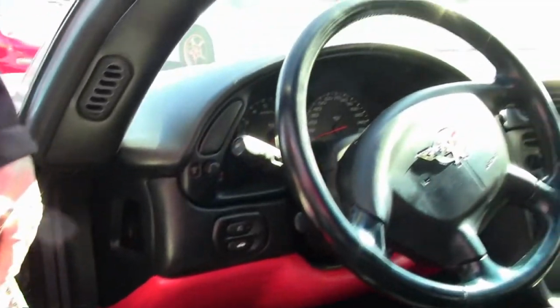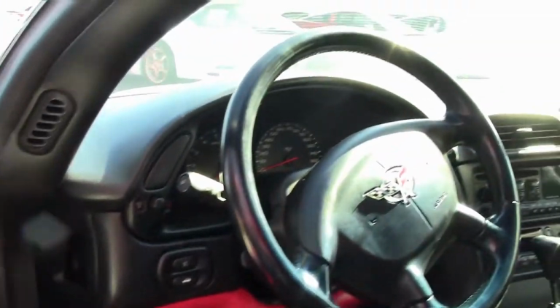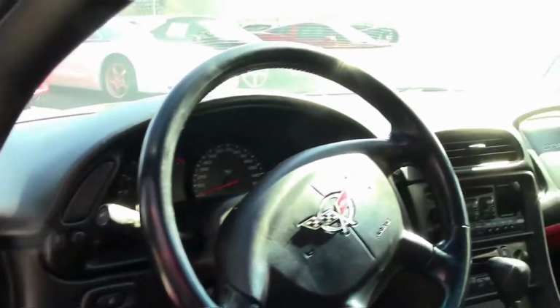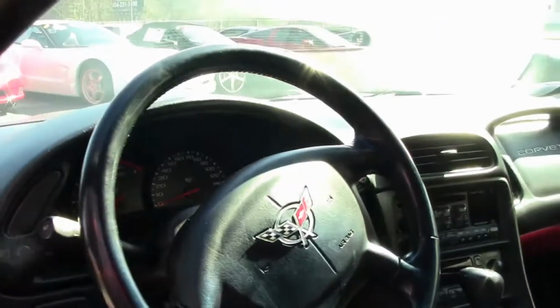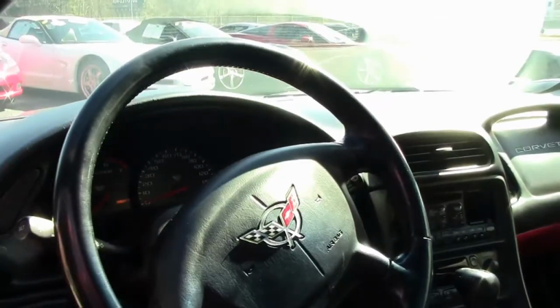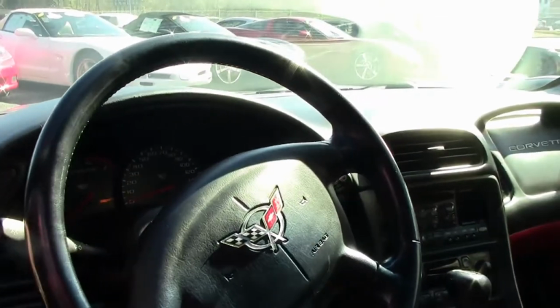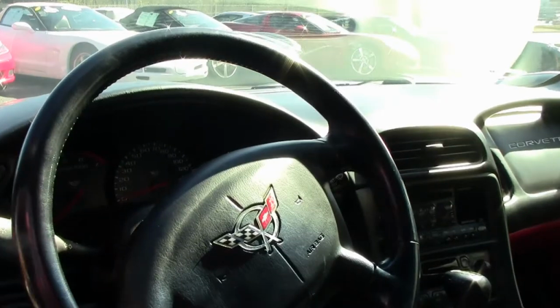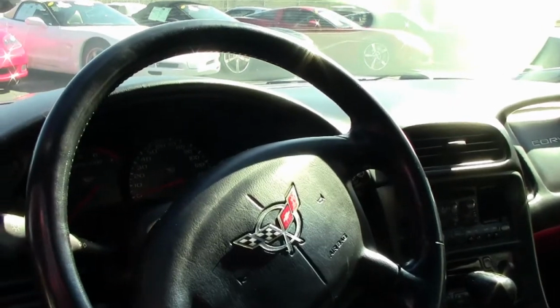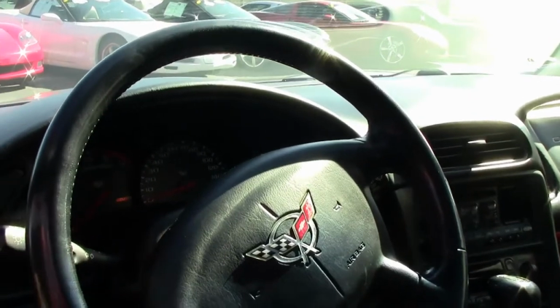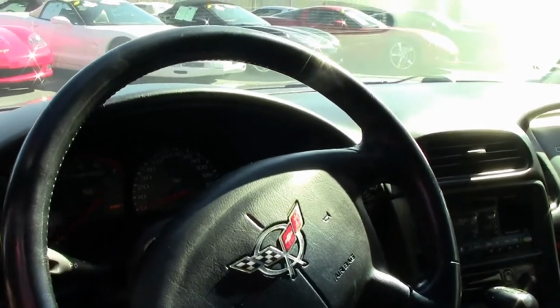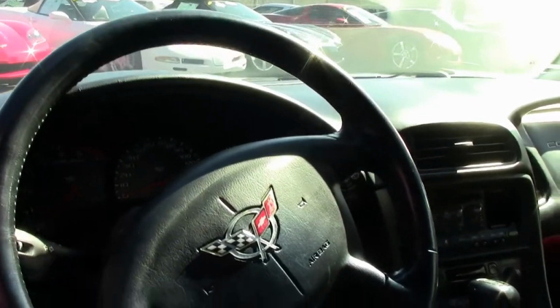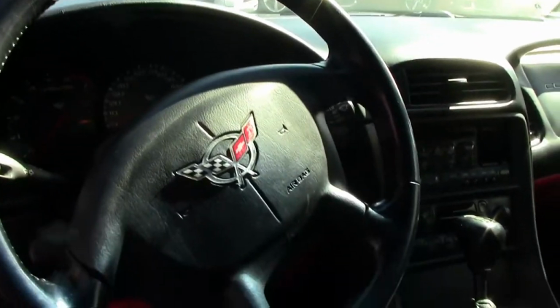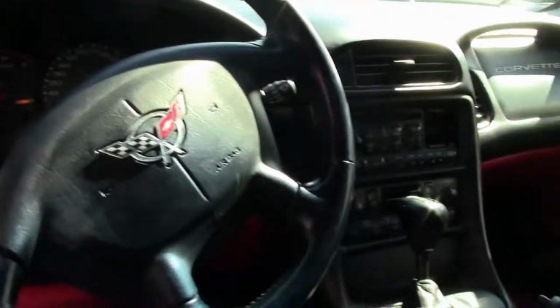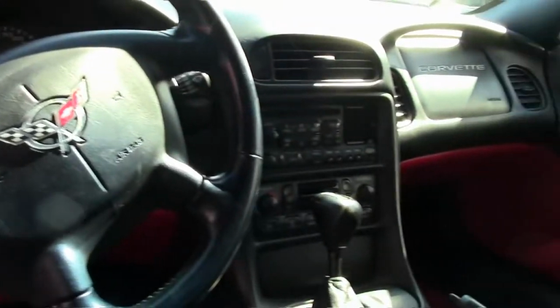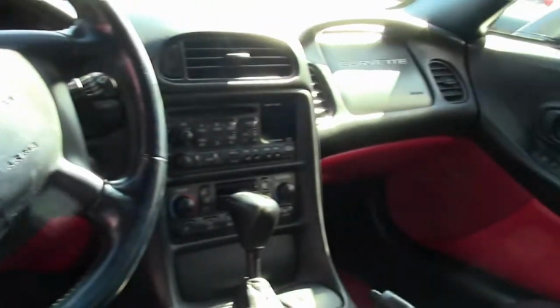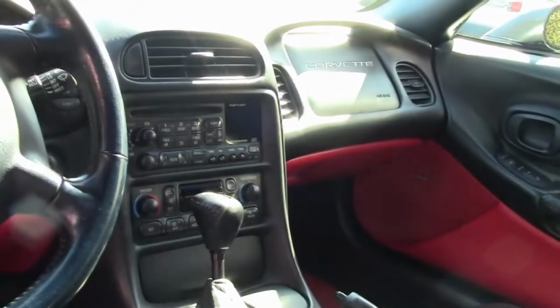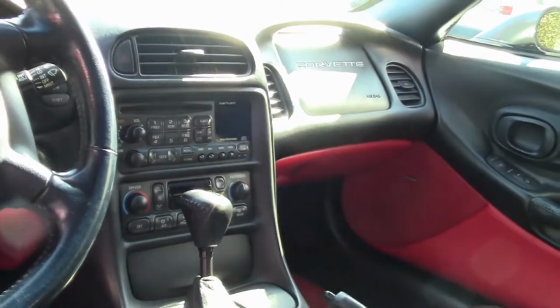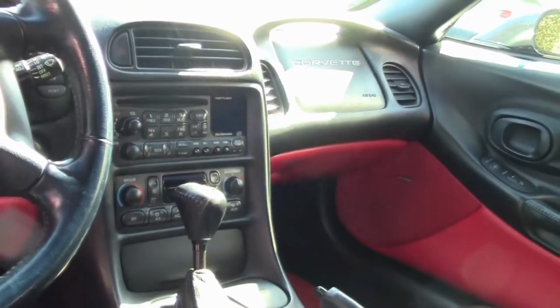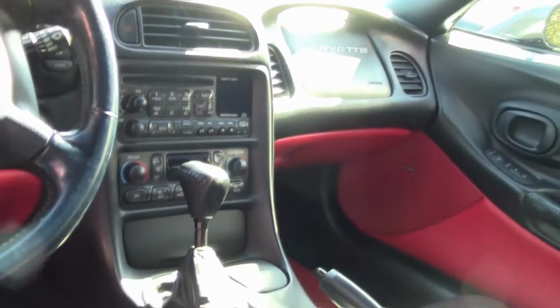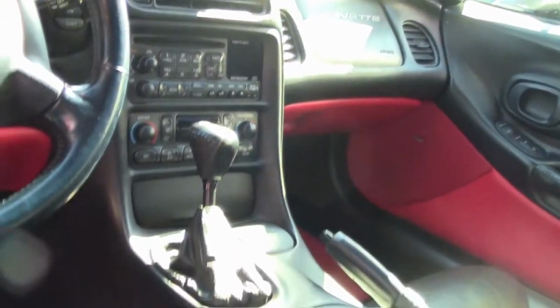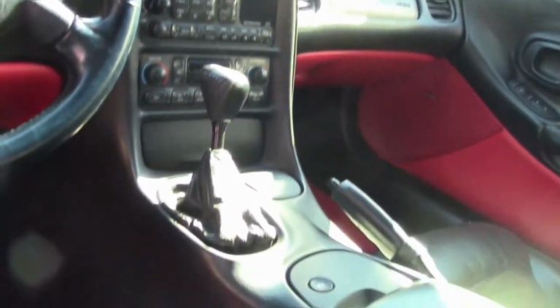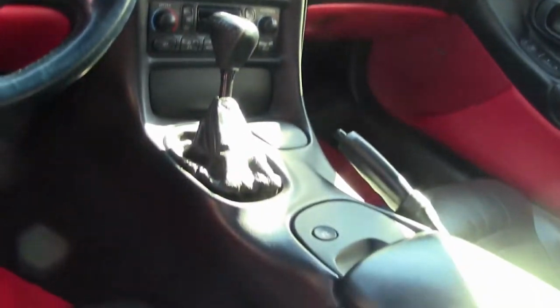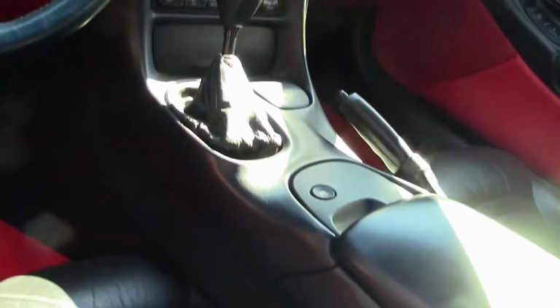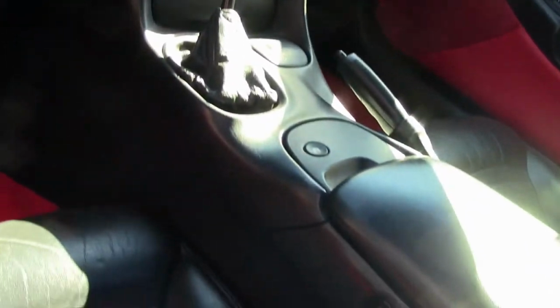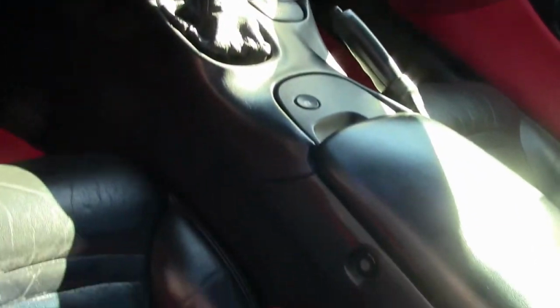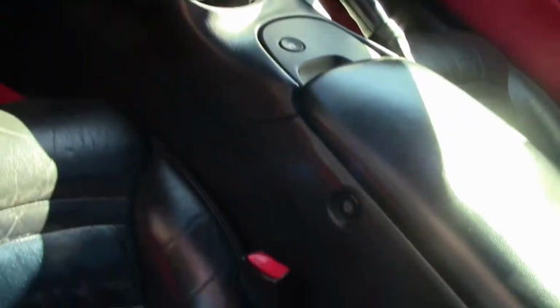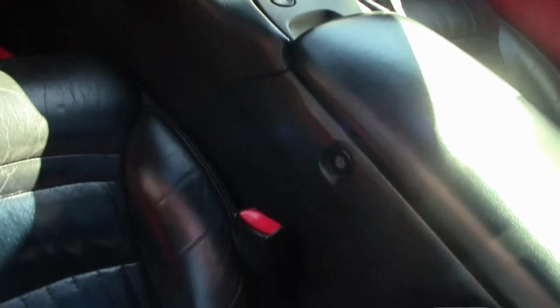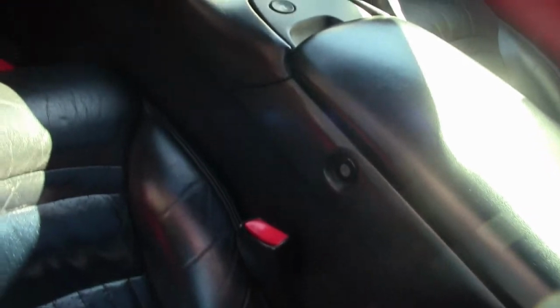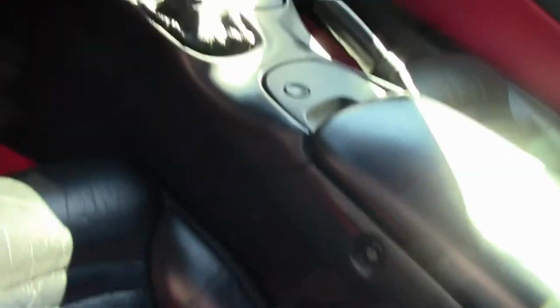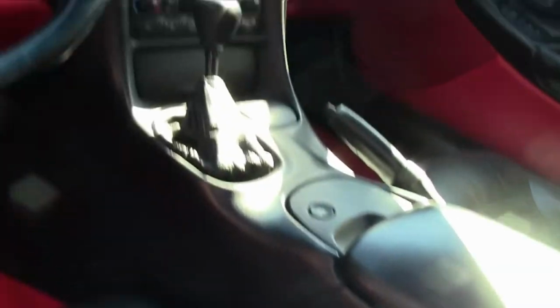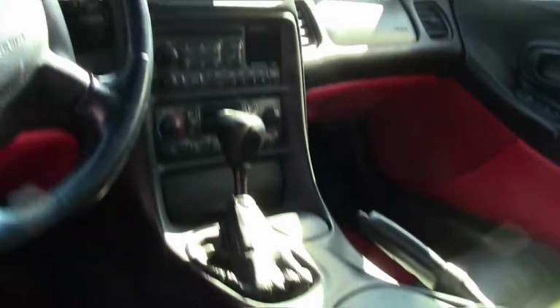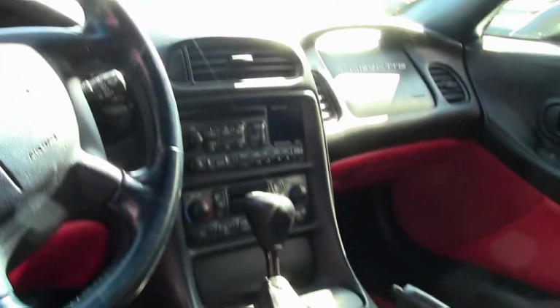This is a '98, so heads-up display wasn't functioning yet. It does have dual zone climate control, in-dash CD, and tilt telescoping.